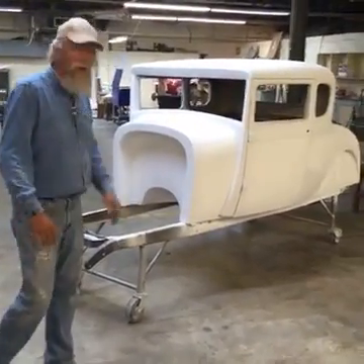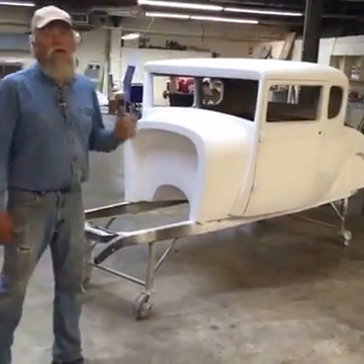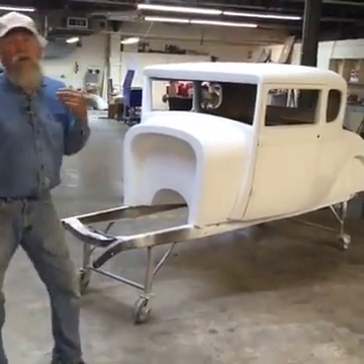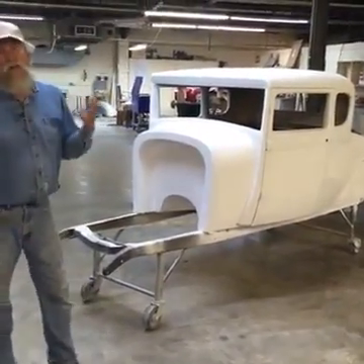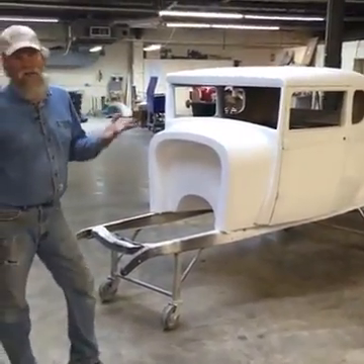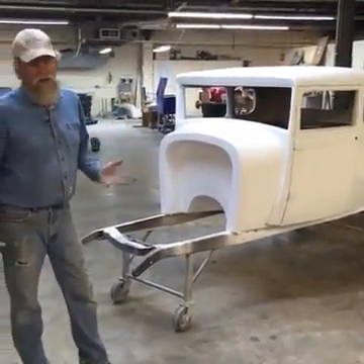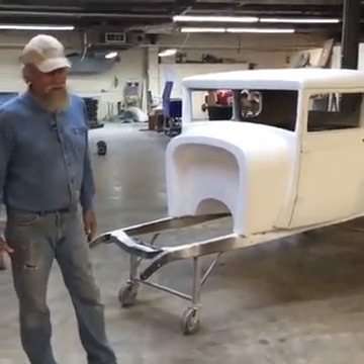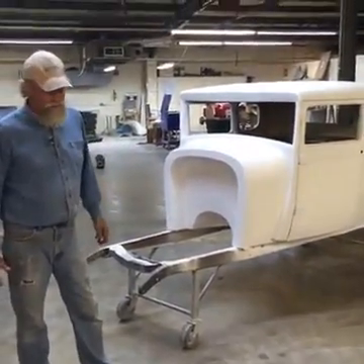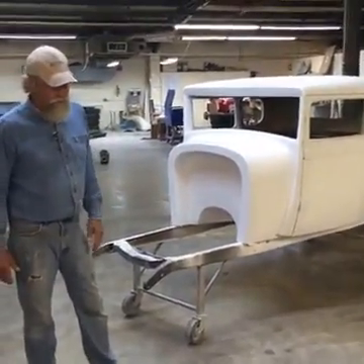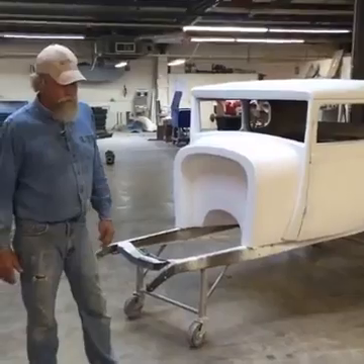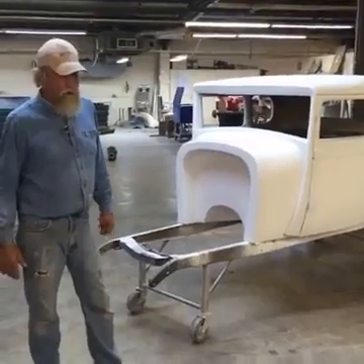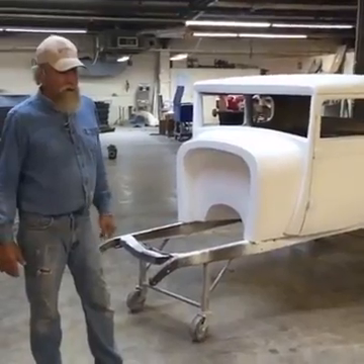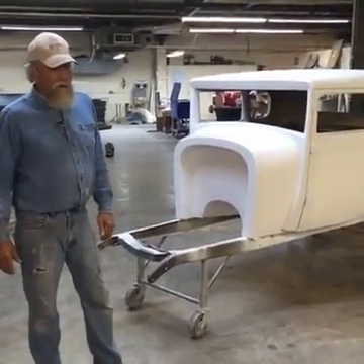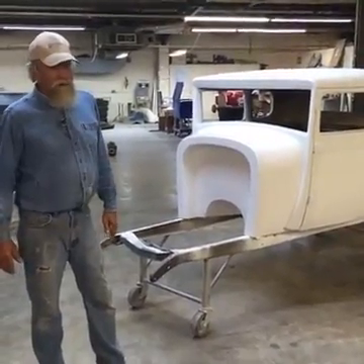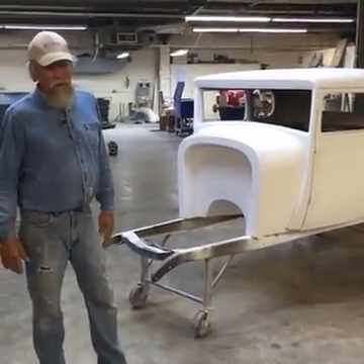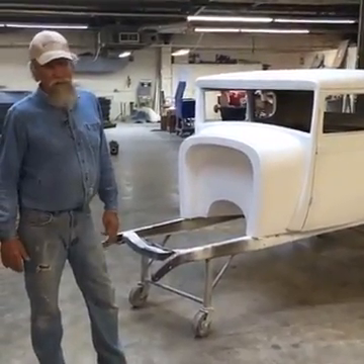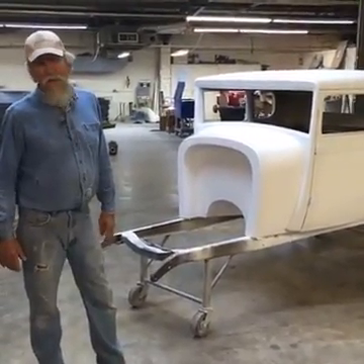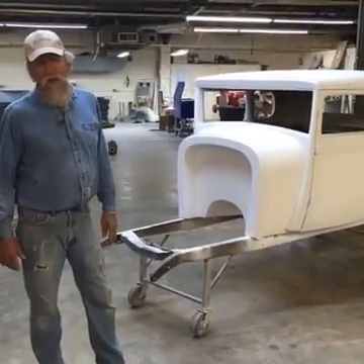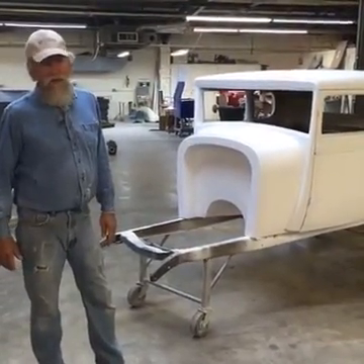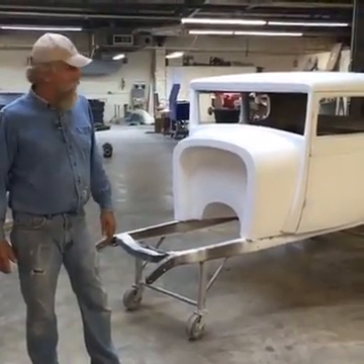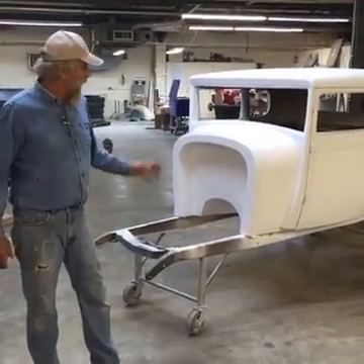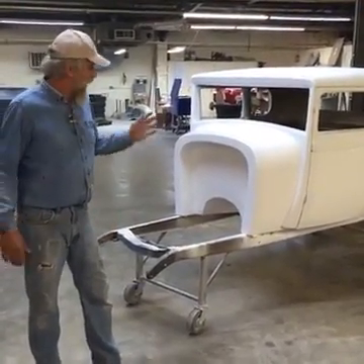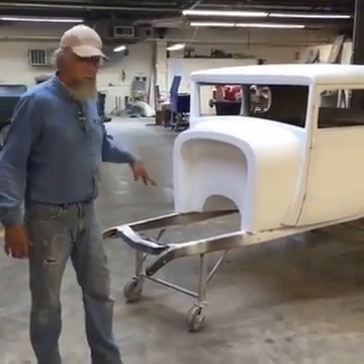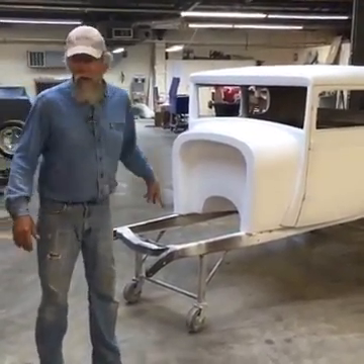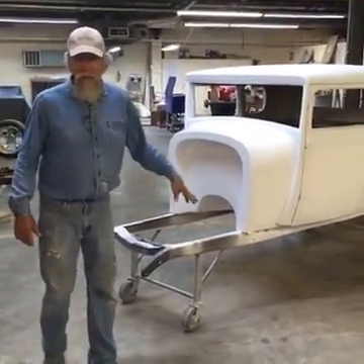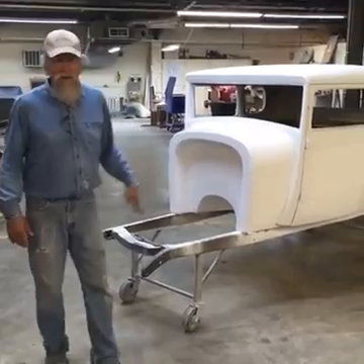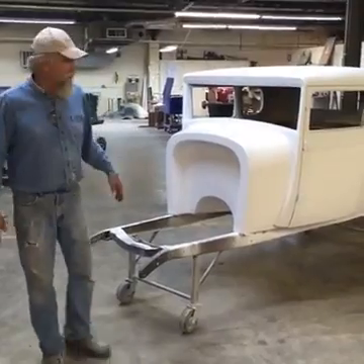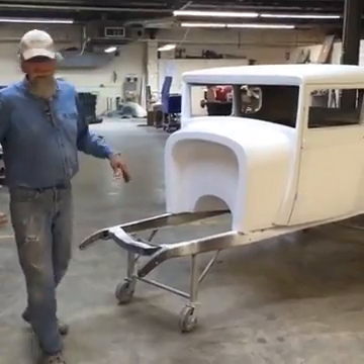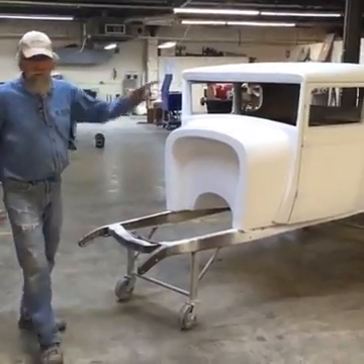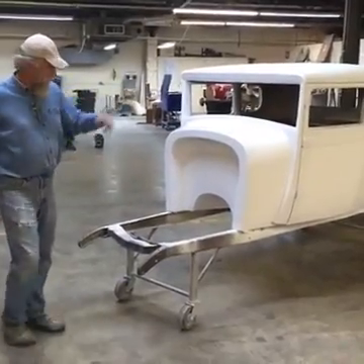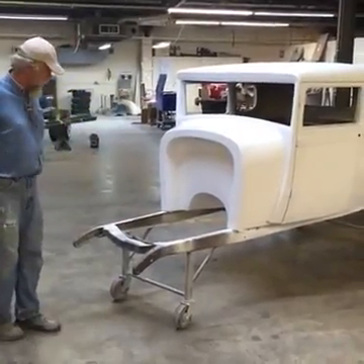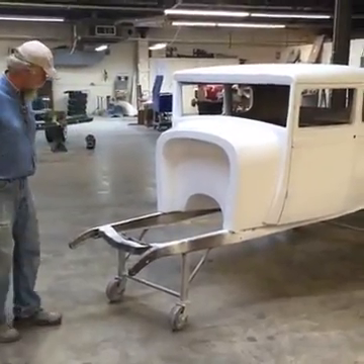Today we're going to talk about the box or not the box. That's the question — but it's really not a question. I think we'll start right here in the middle and then we'll go both ways.